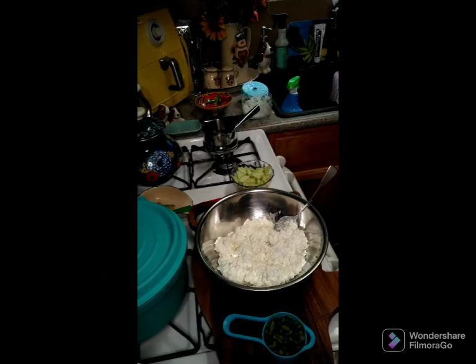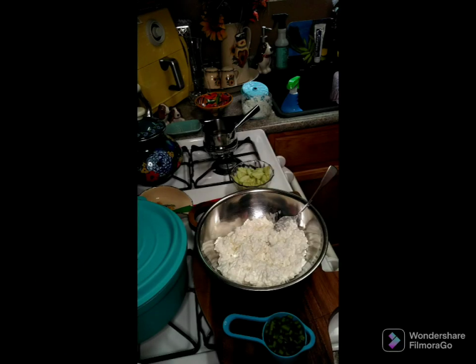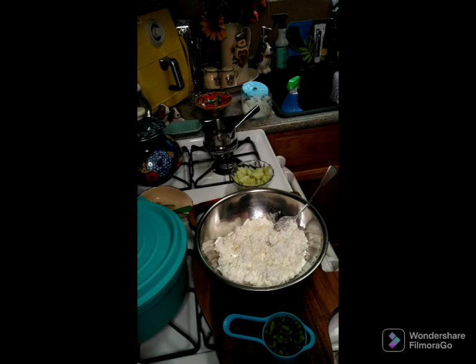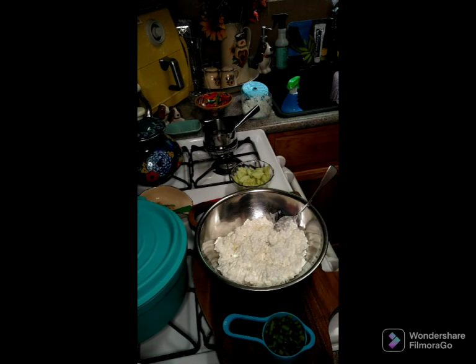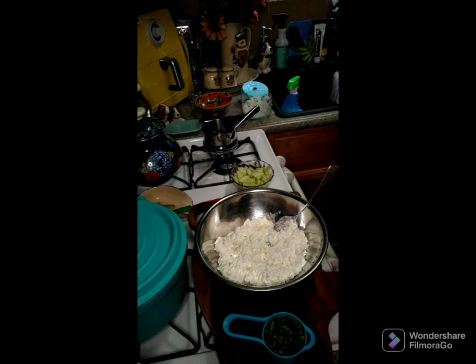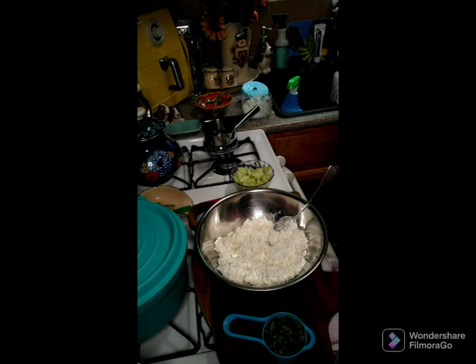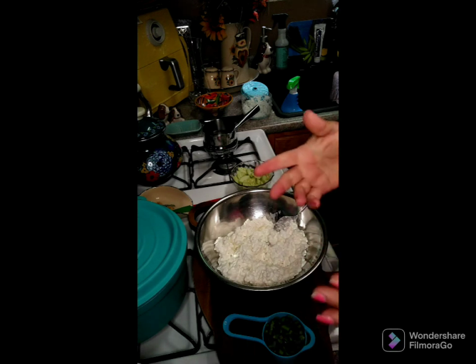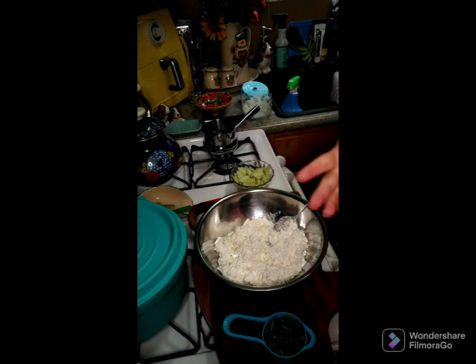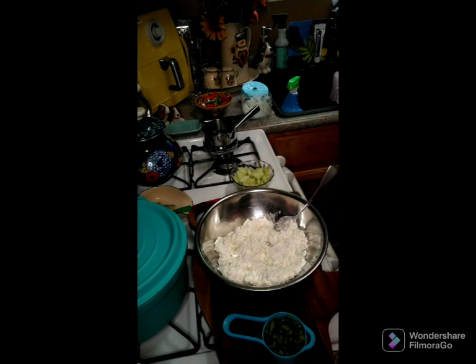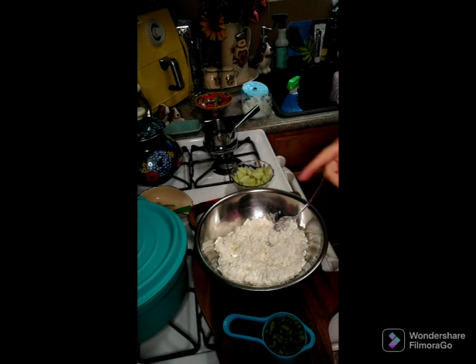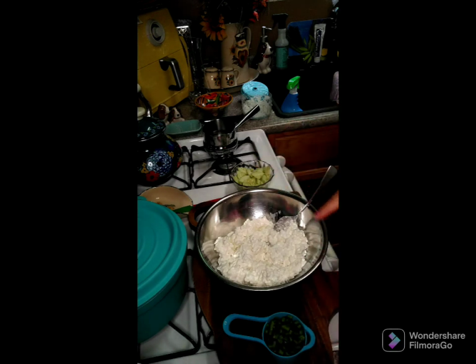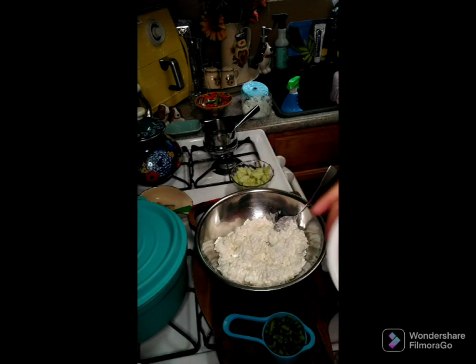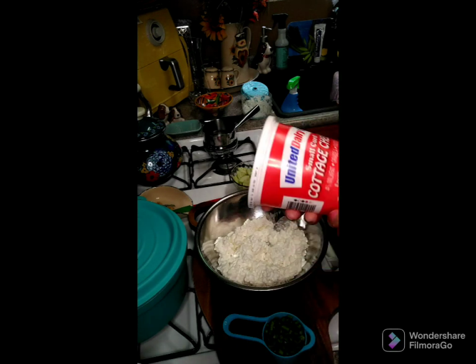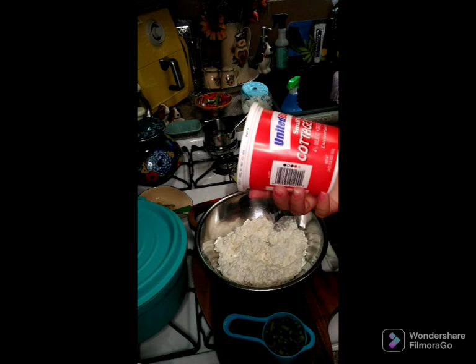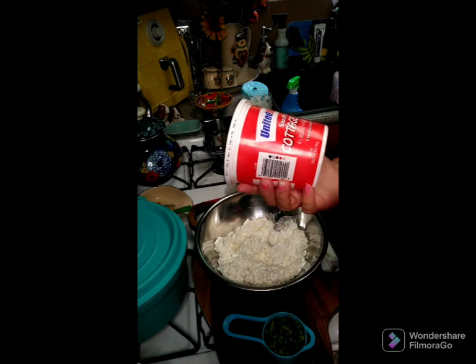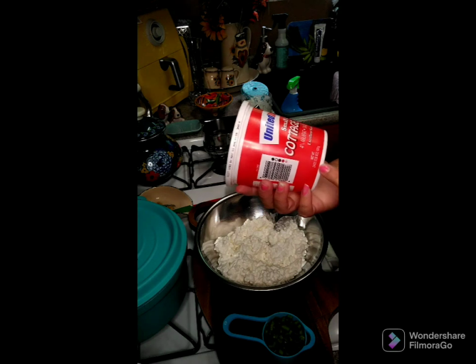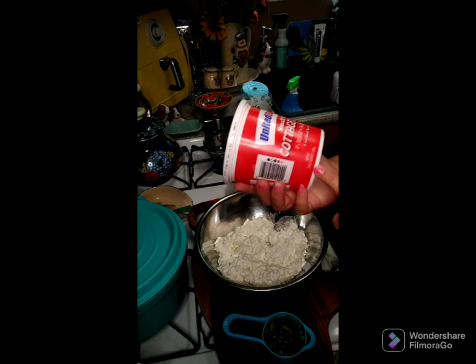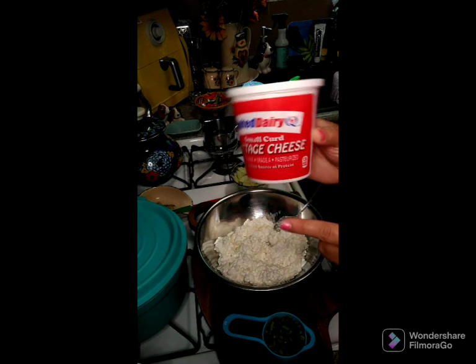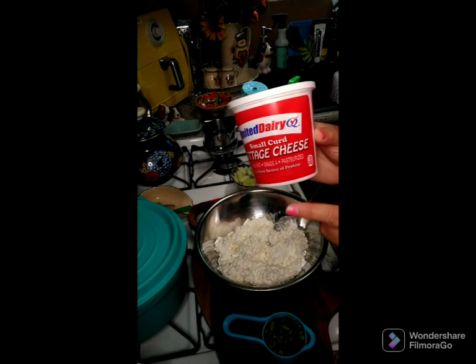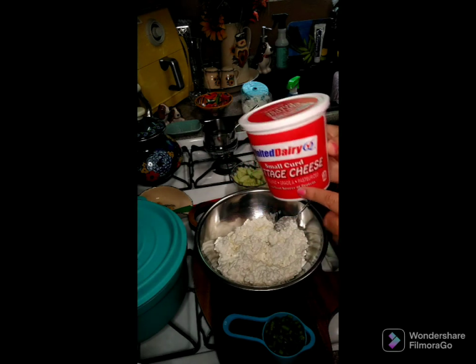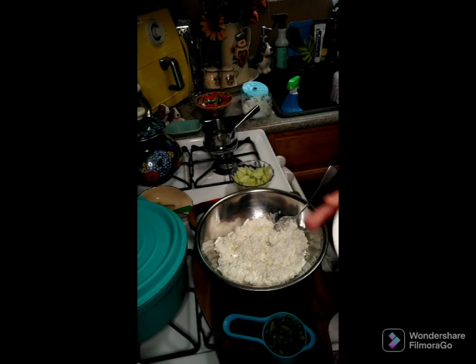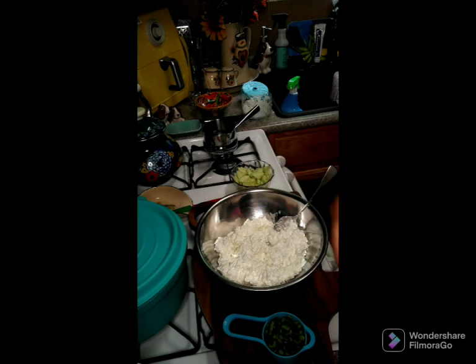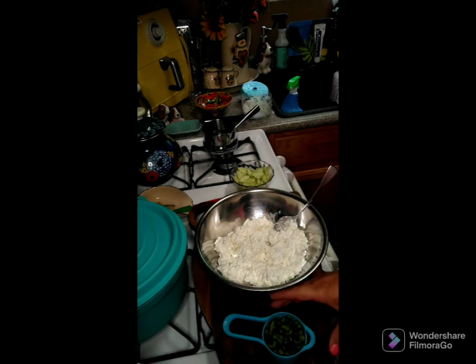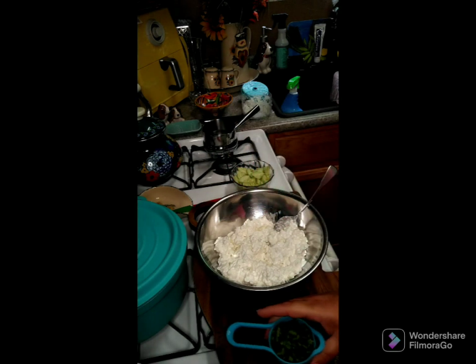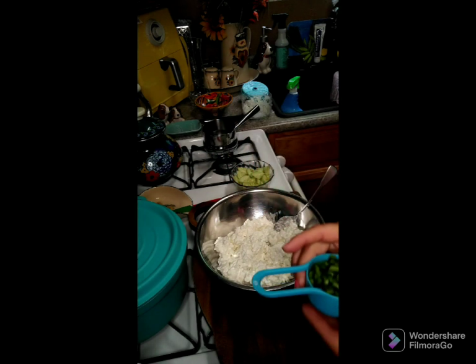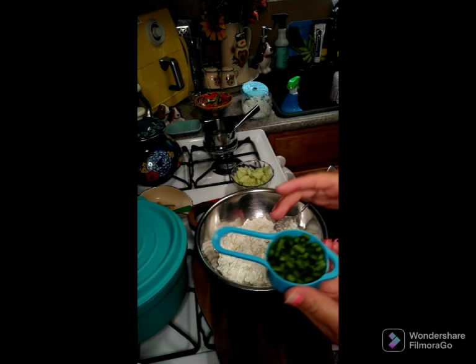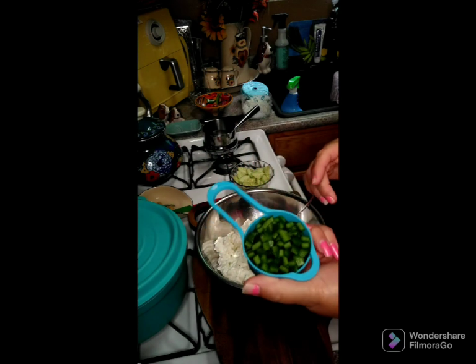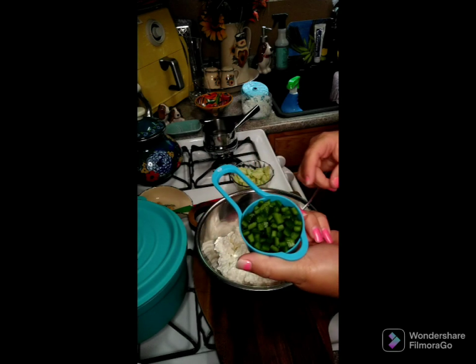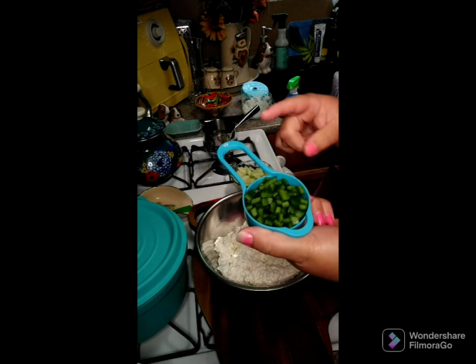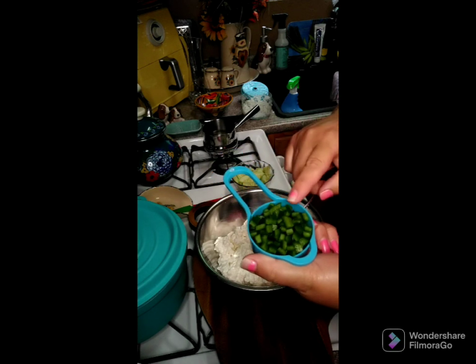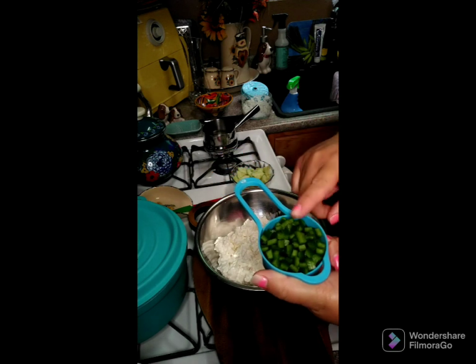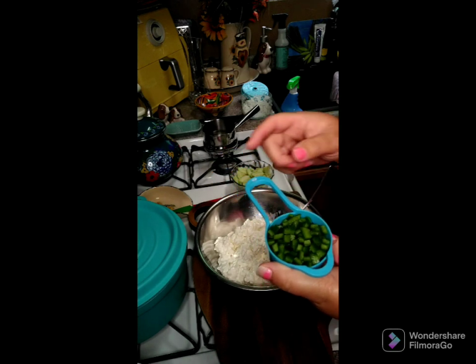Good afternoon, y'all. We are going to go ahead and make a cottage cheese salad. I have in my bowl here a 24-ounce cottage cheese. To this I'm going to add a third of a cup of small diced bell peppers.